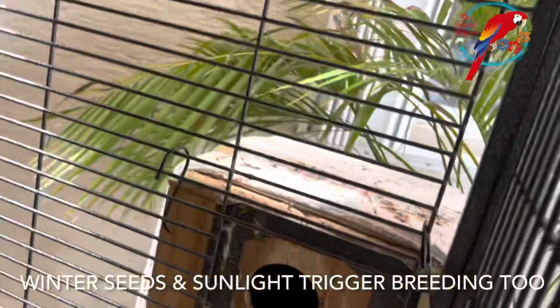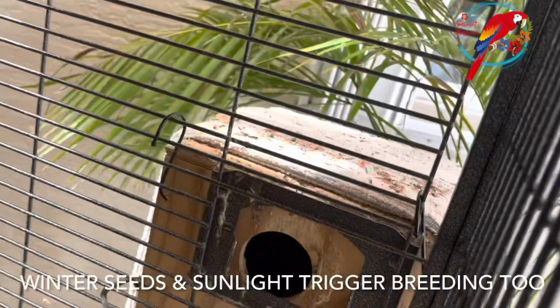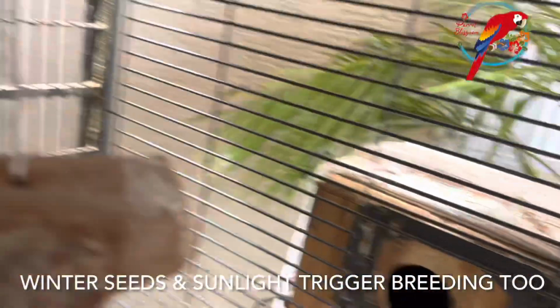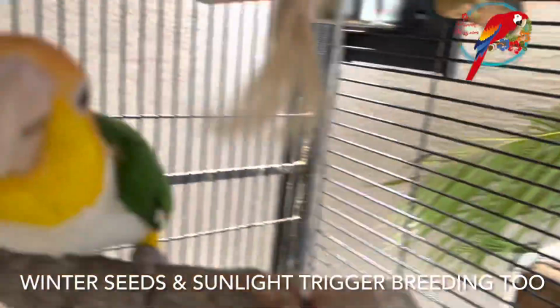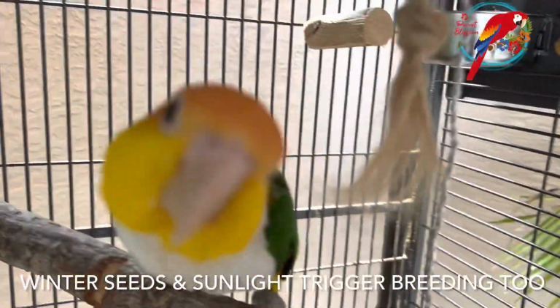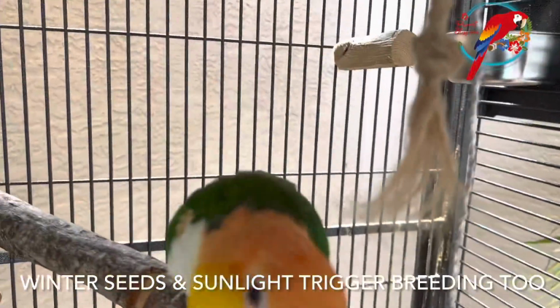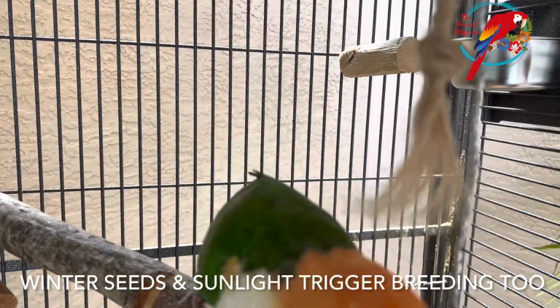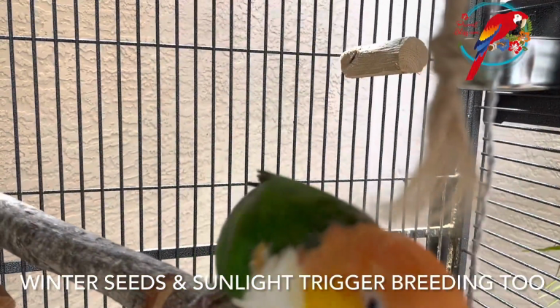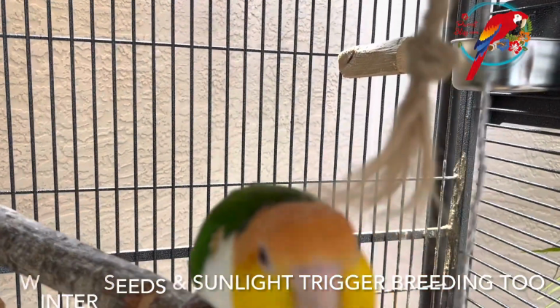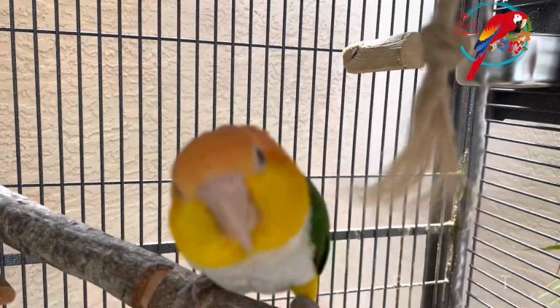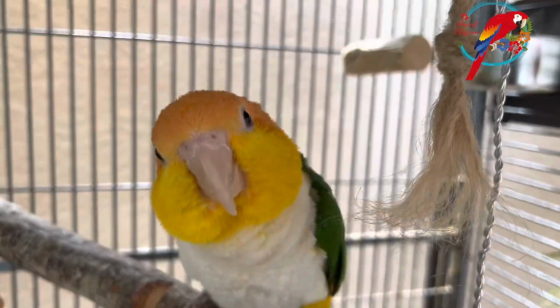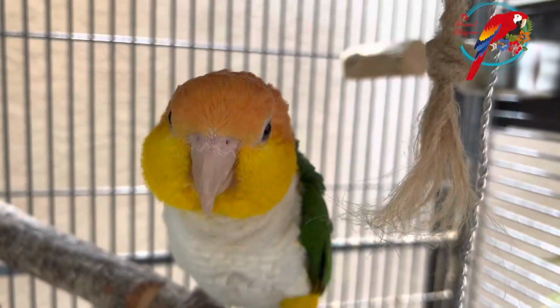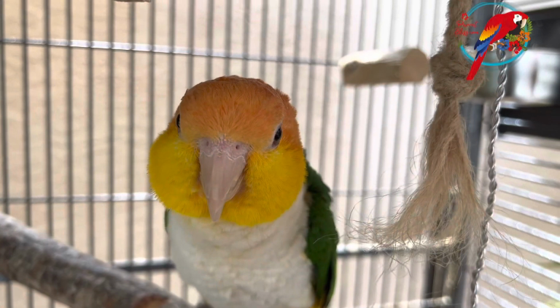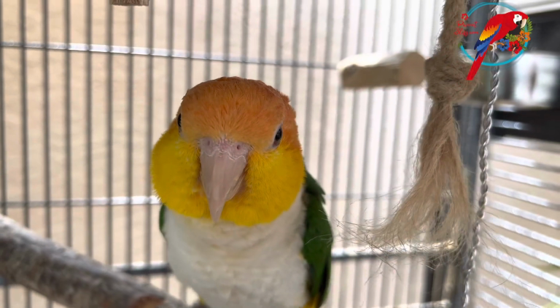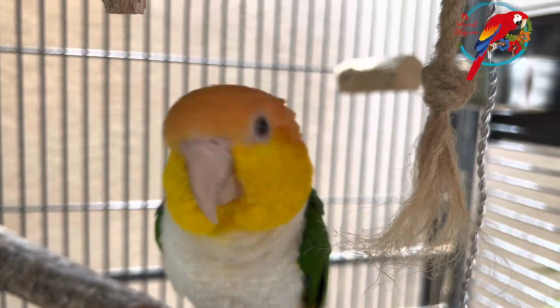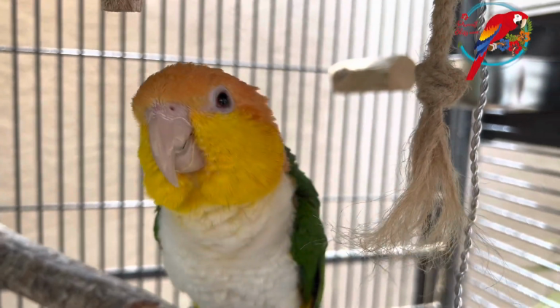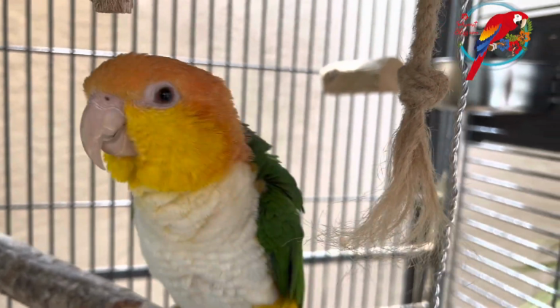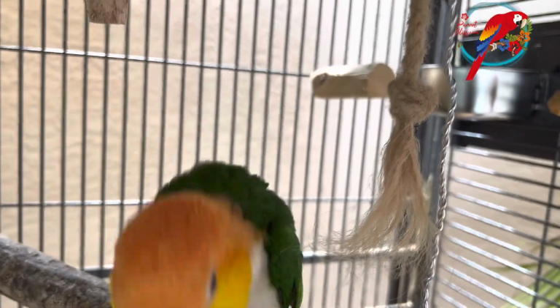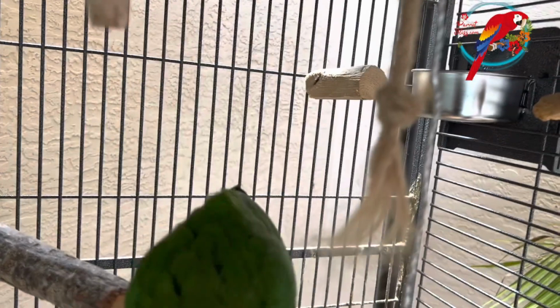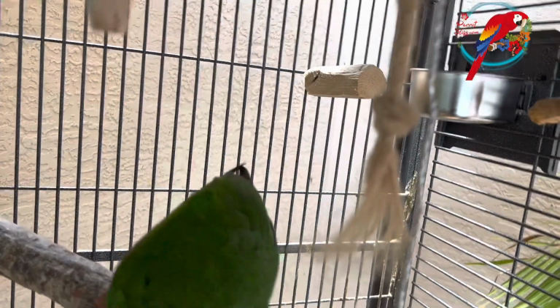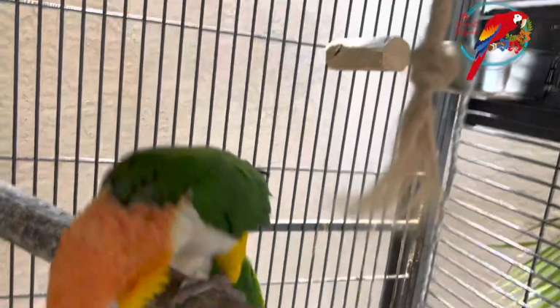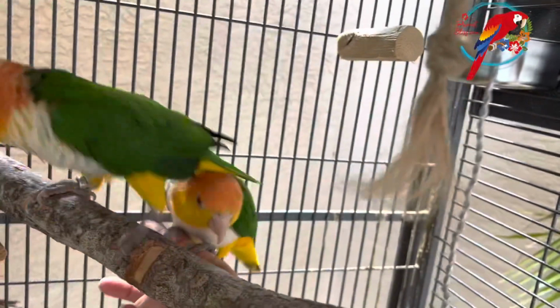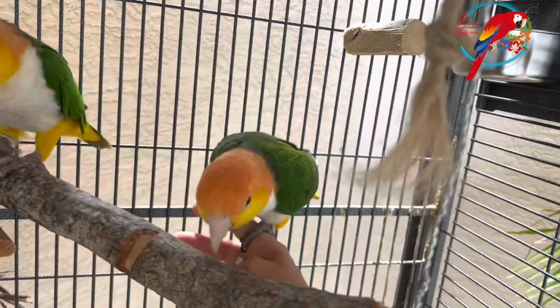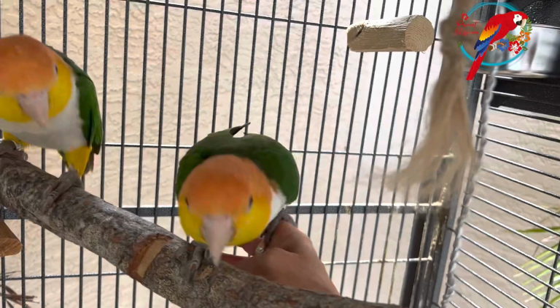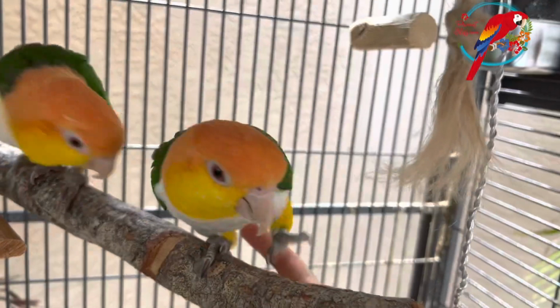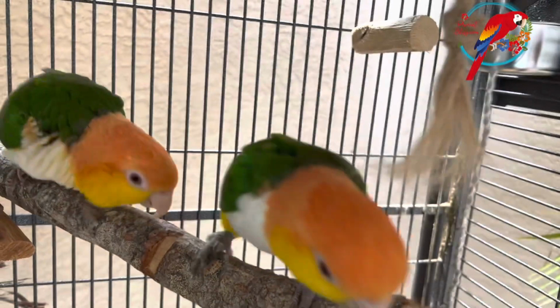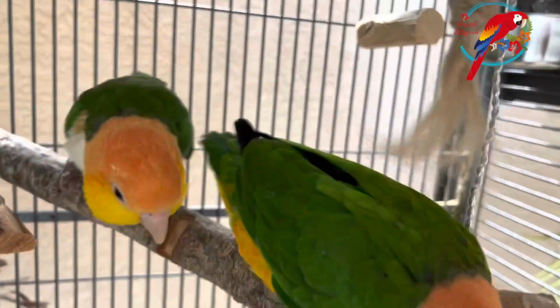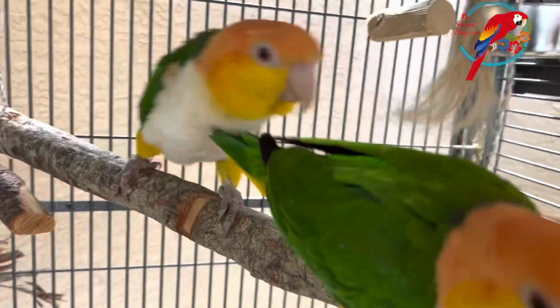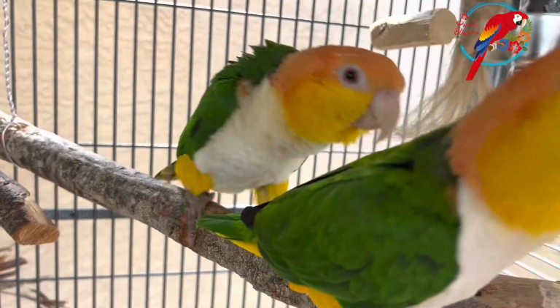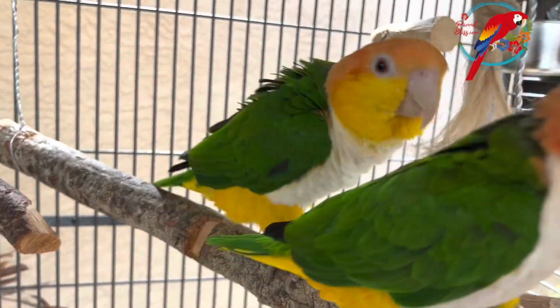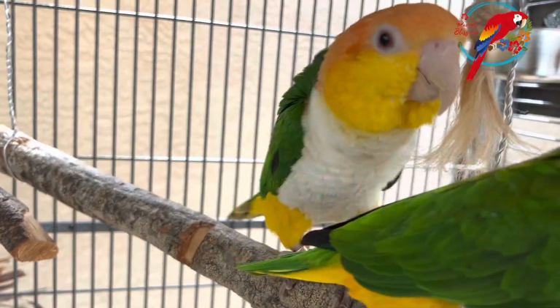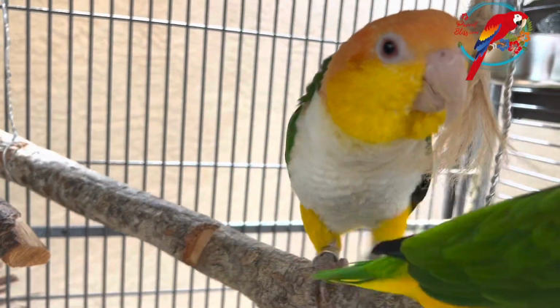I do give my caiques a box — there's their box. I give it to them all along, especially if you do have a pair that you want to breed.